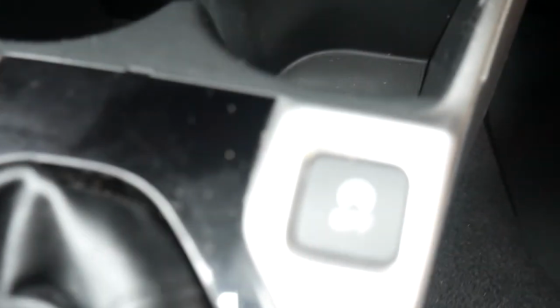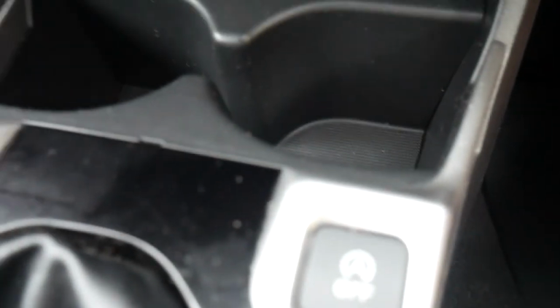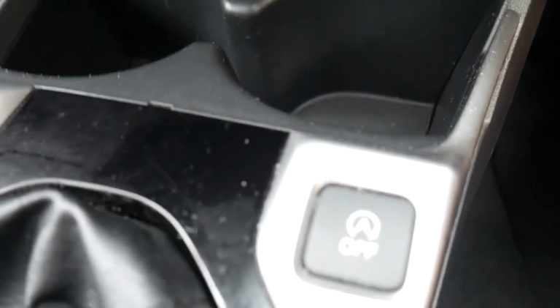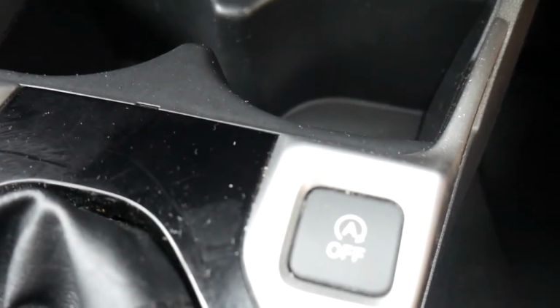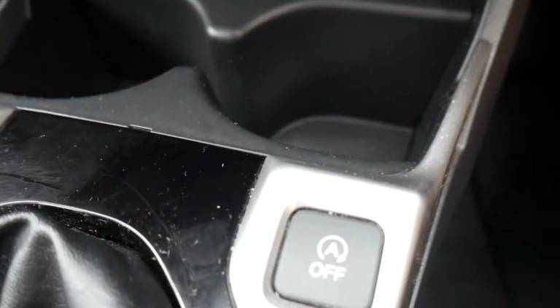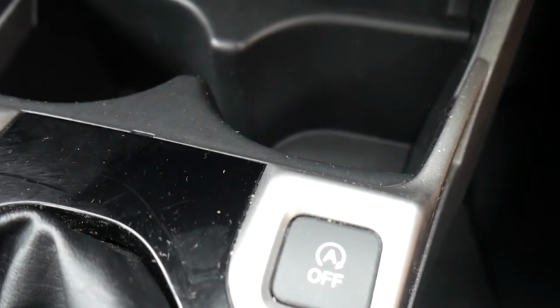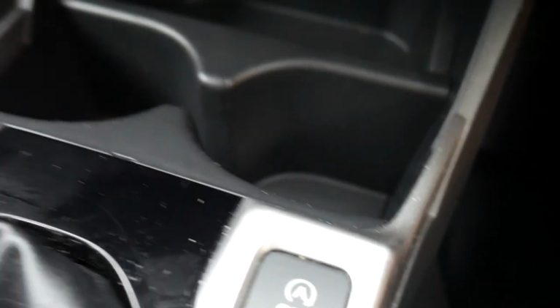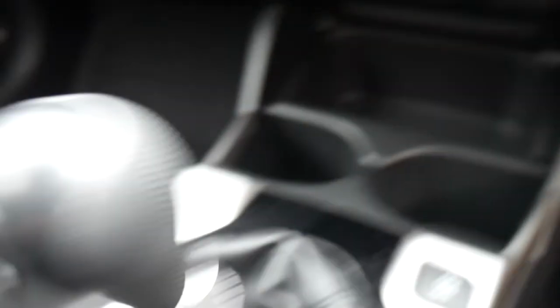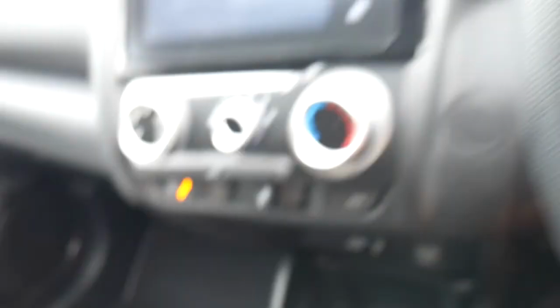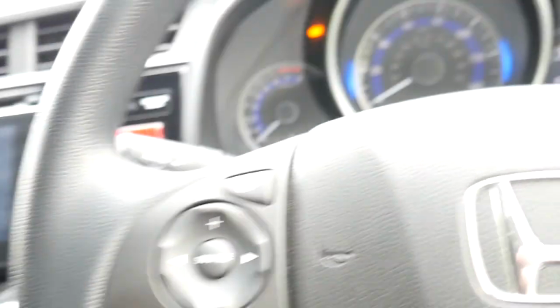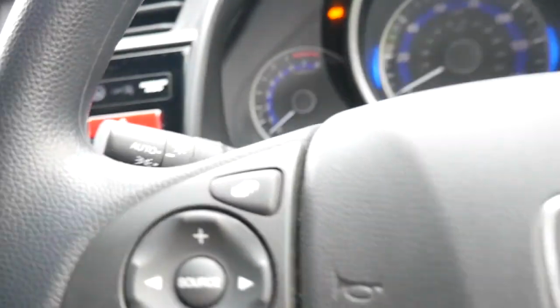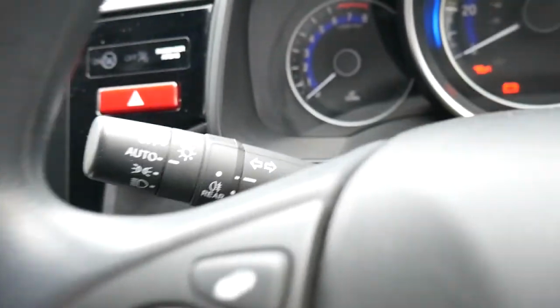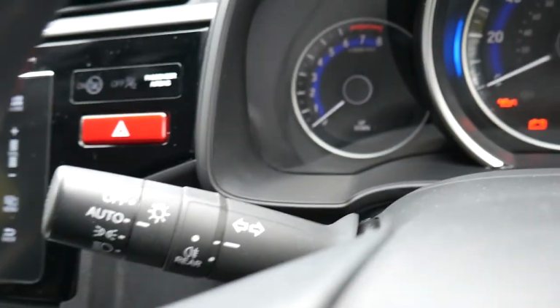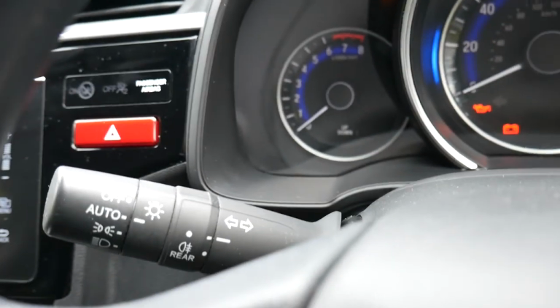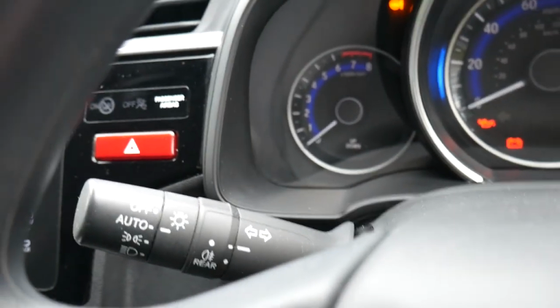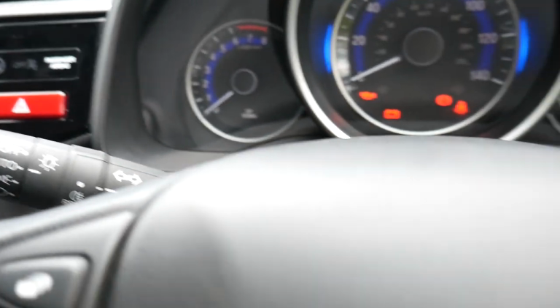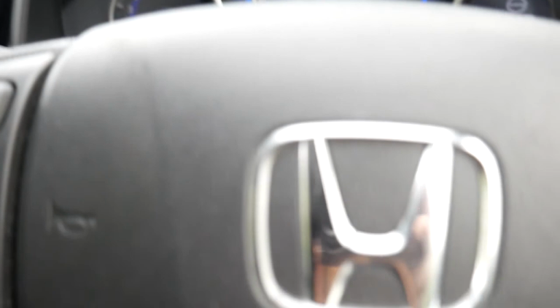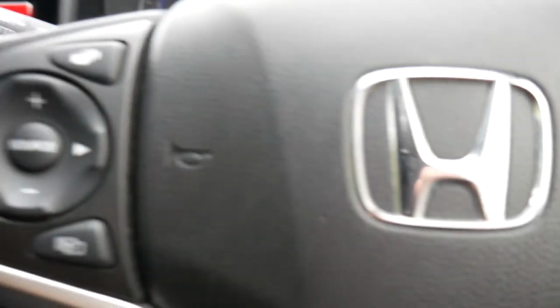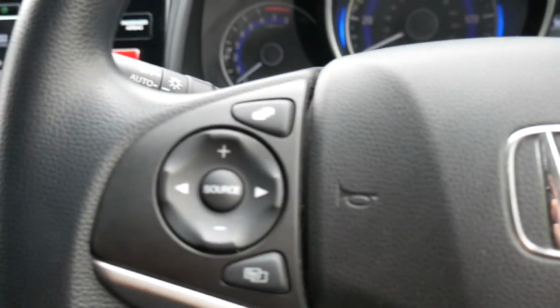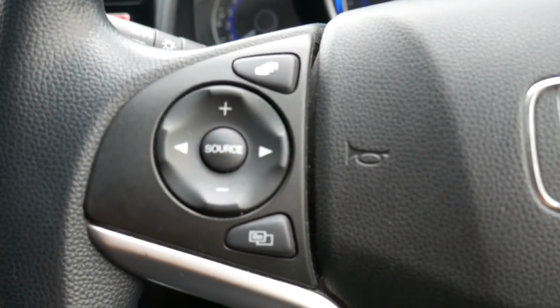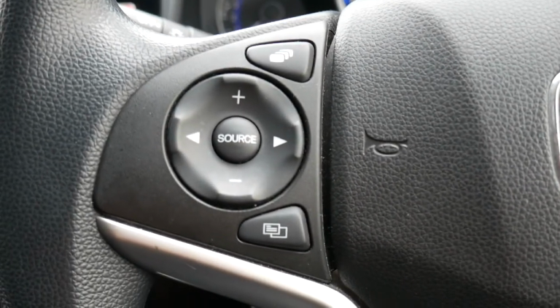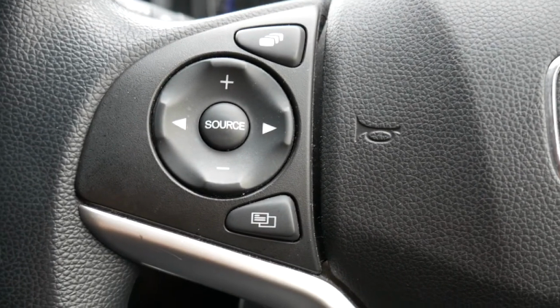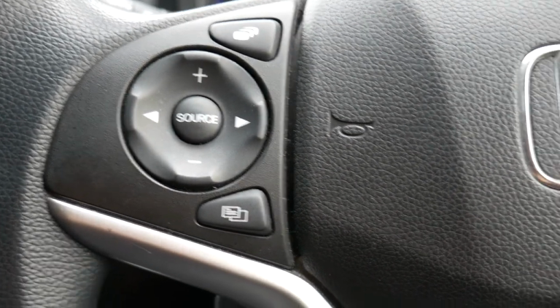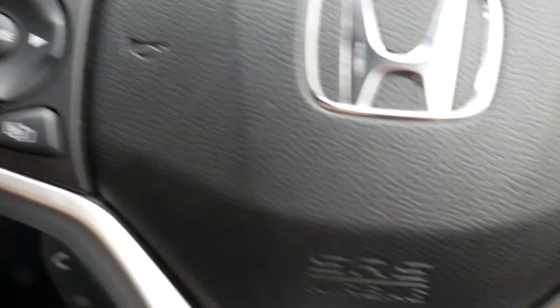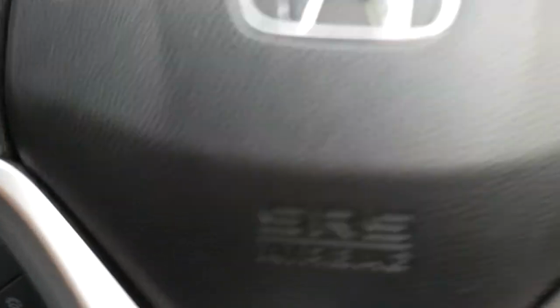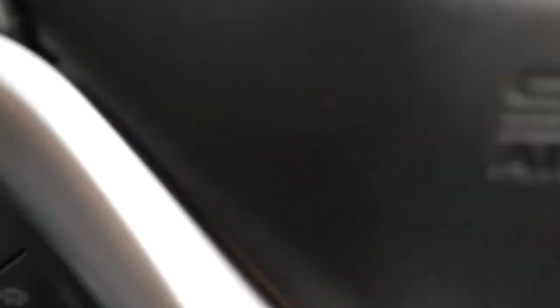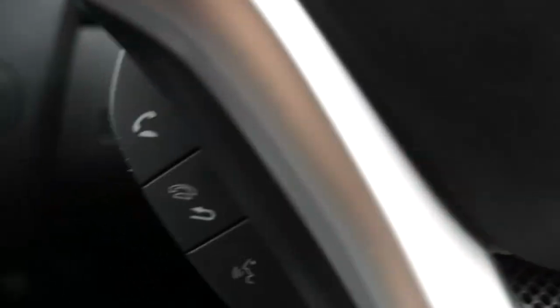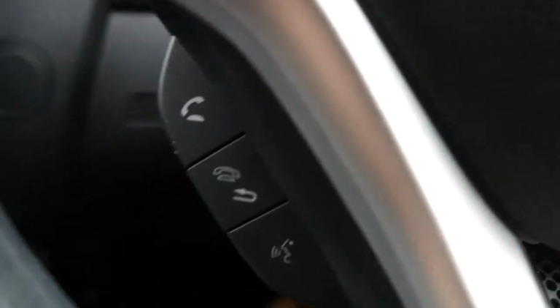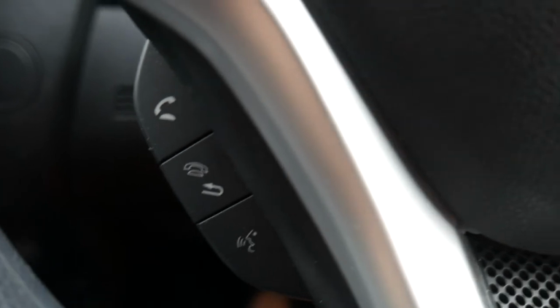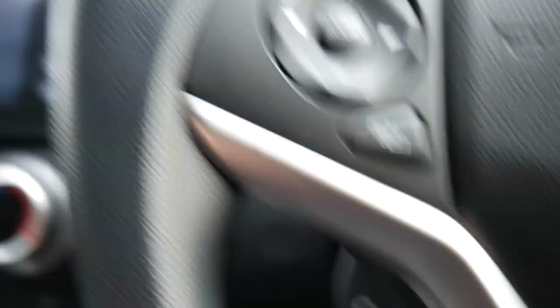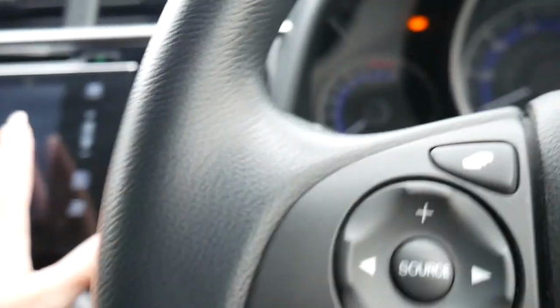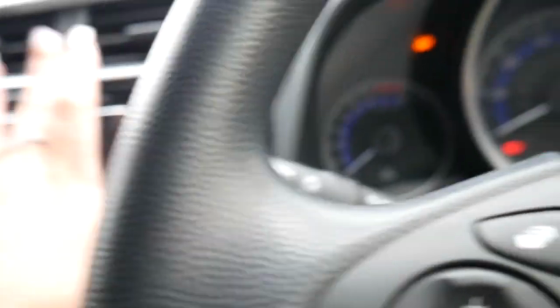There are extra two drink holders and storage space as well. Start-stop technology will help you save fuel in the long run. Auto headlights and rain-sensitive wipers are also included. Your audio controls are on the steering wheel along with Bluetooth and phone connection for pairing your phone up.